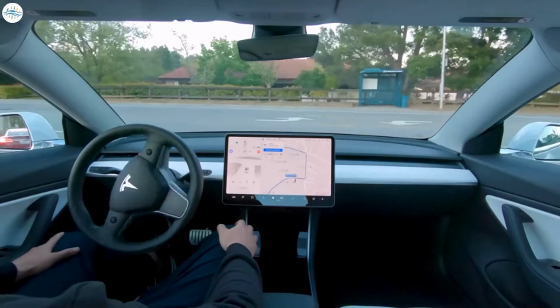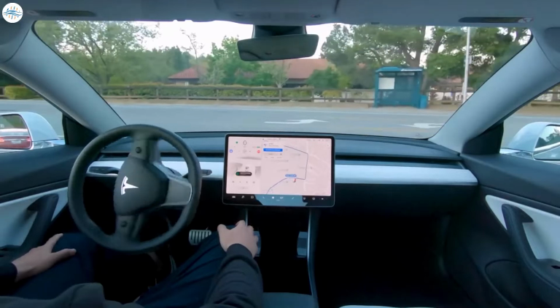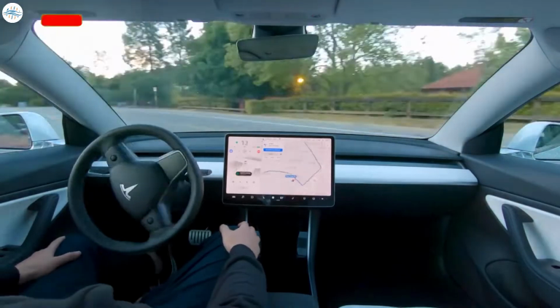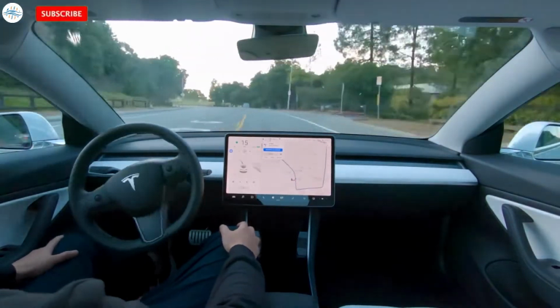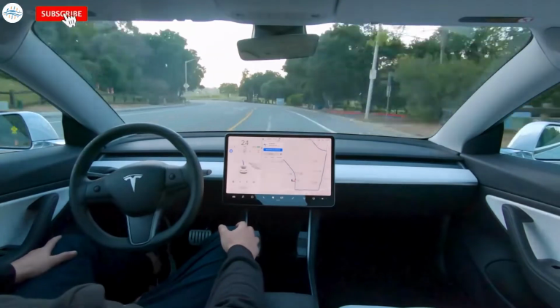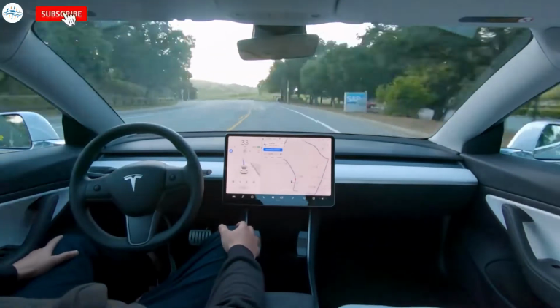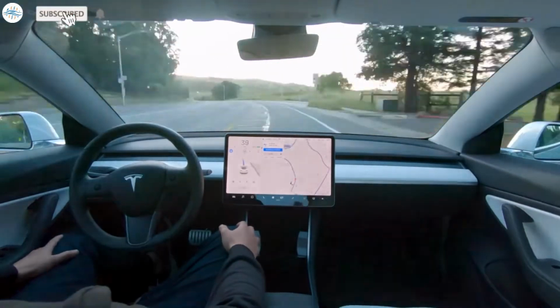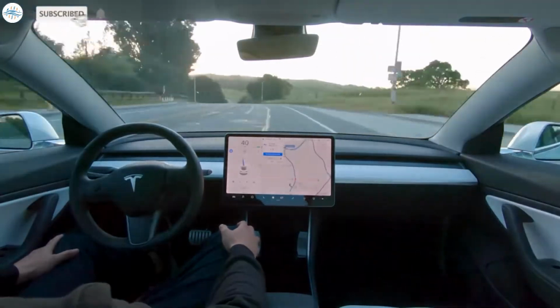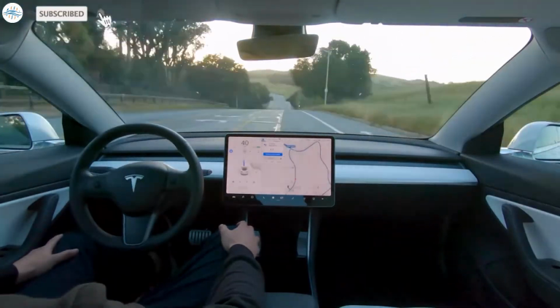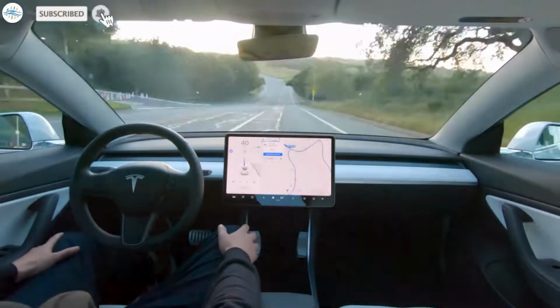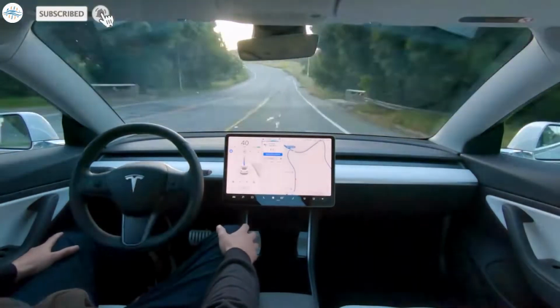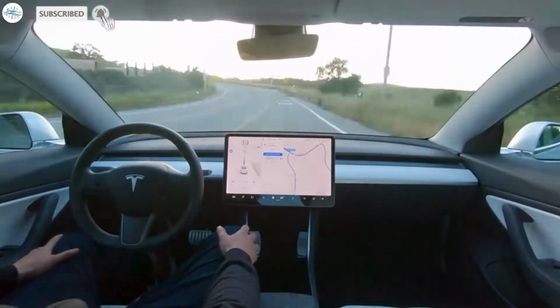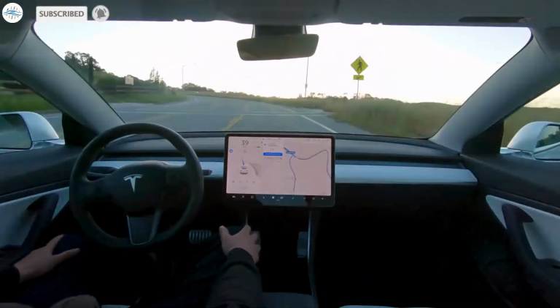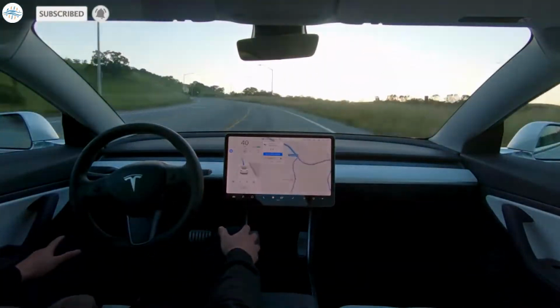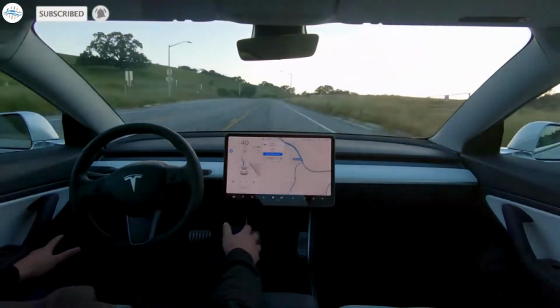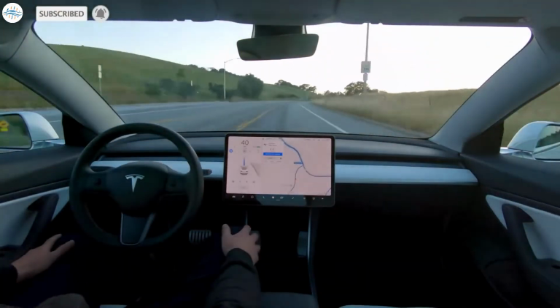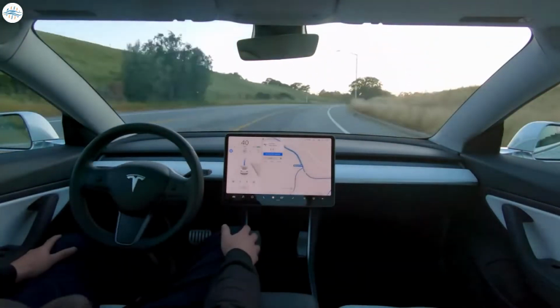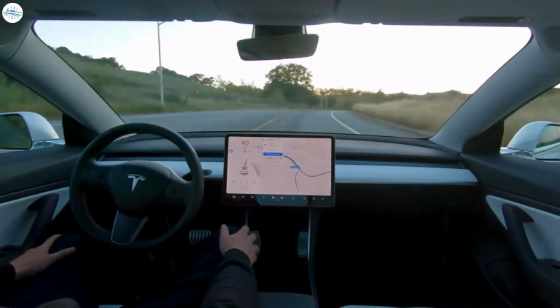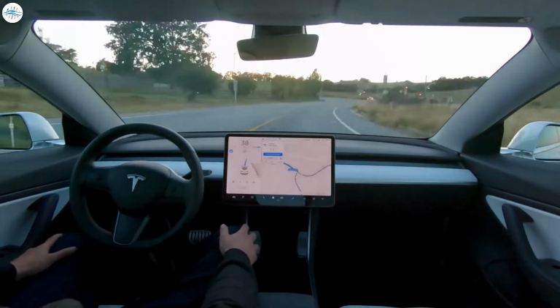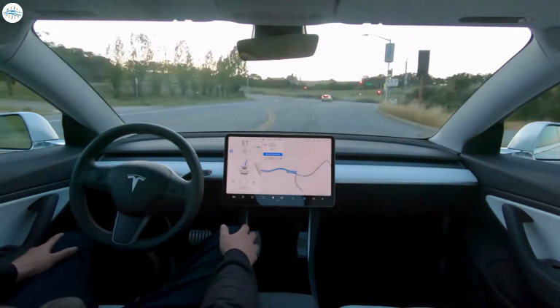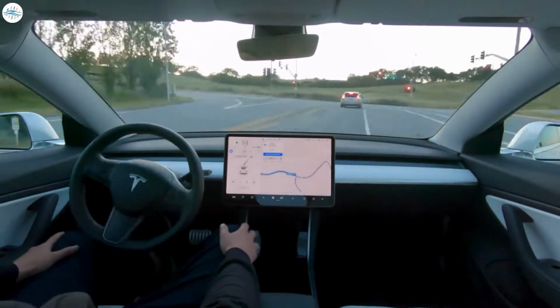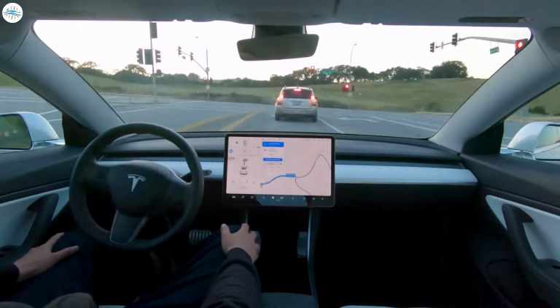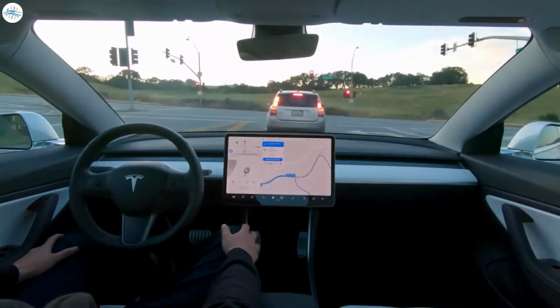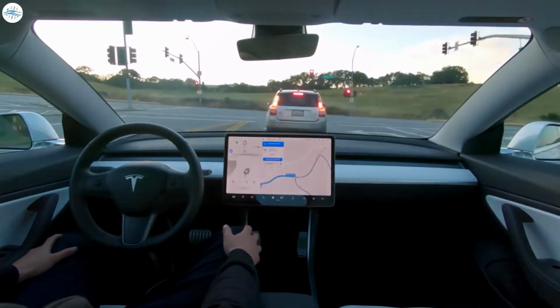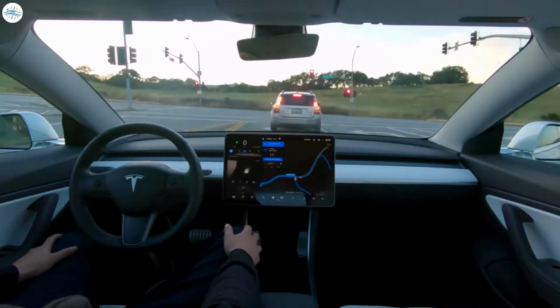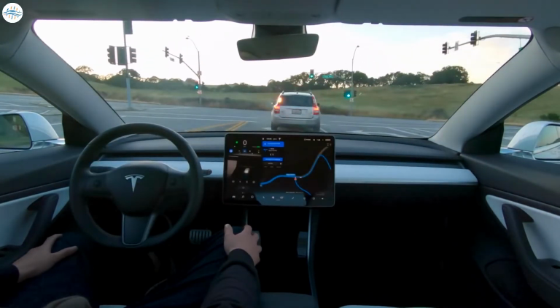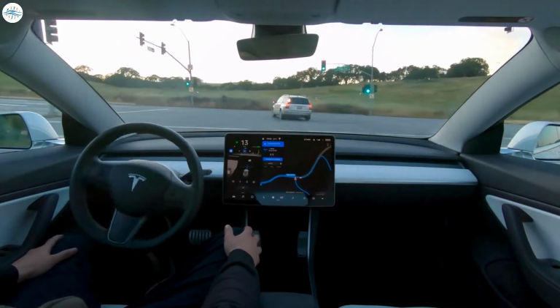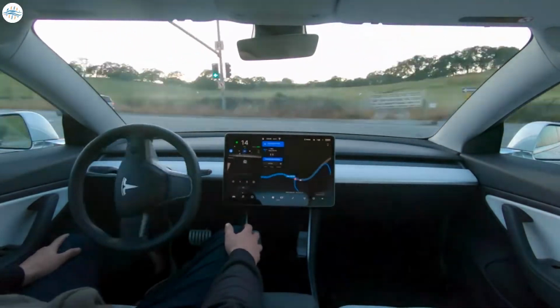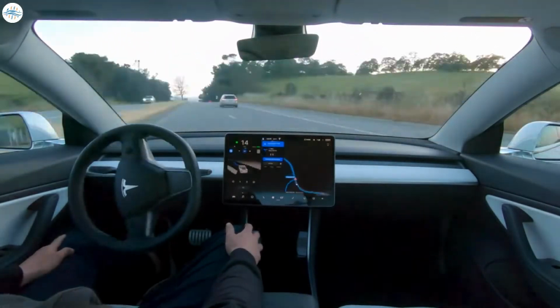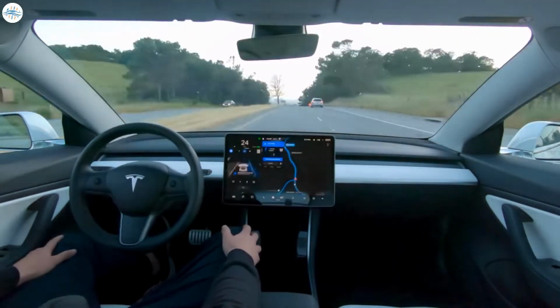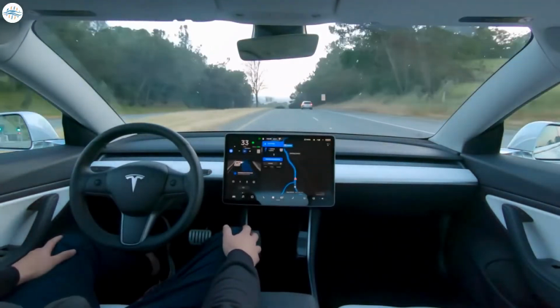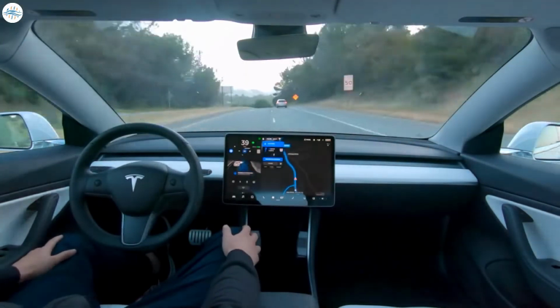Today we have brought you an update about the Tesla Autopilot system. Consumer Reports shows you can trick Autopilot to leave the driver's seat. So let's get started.